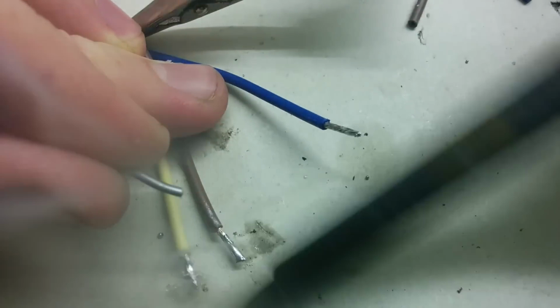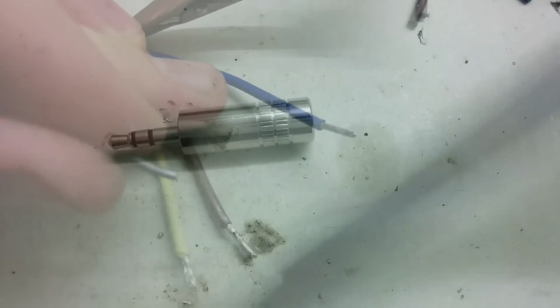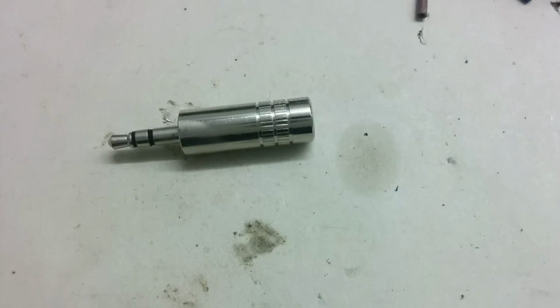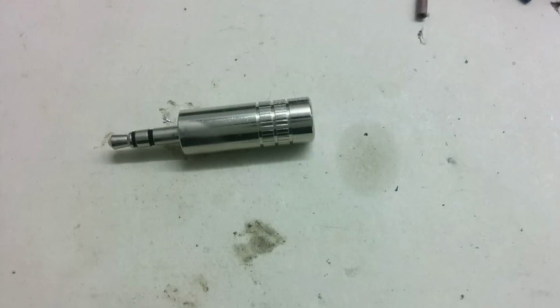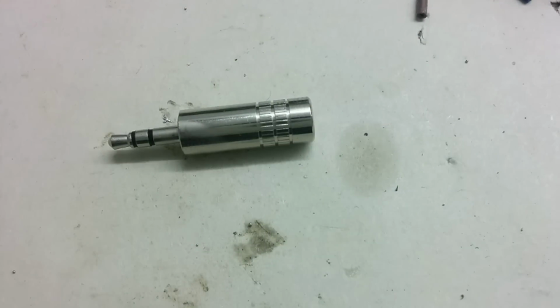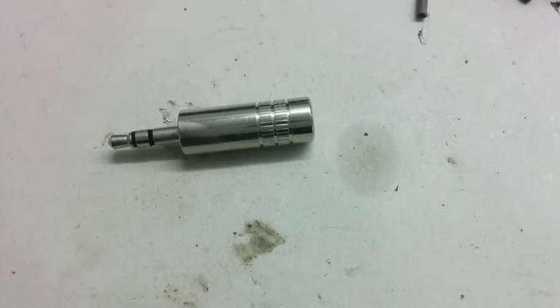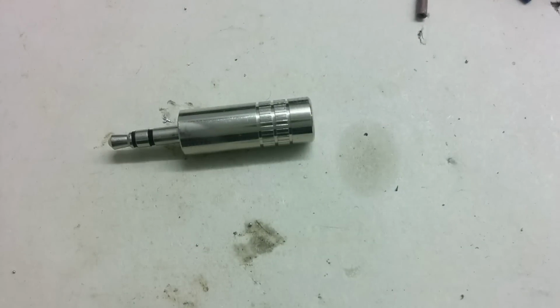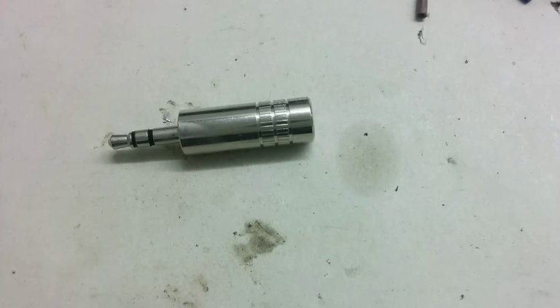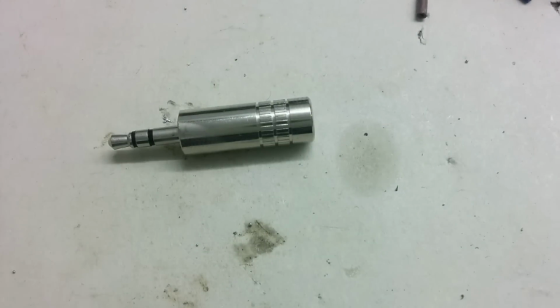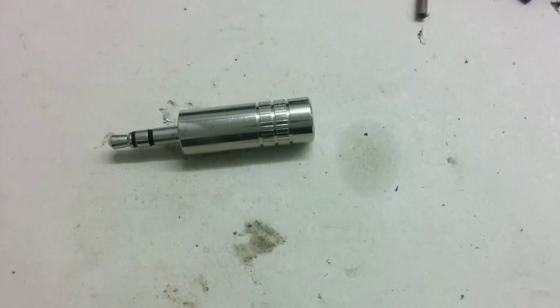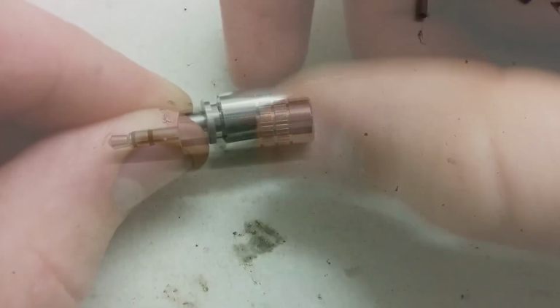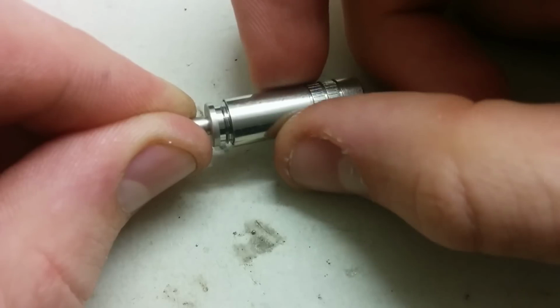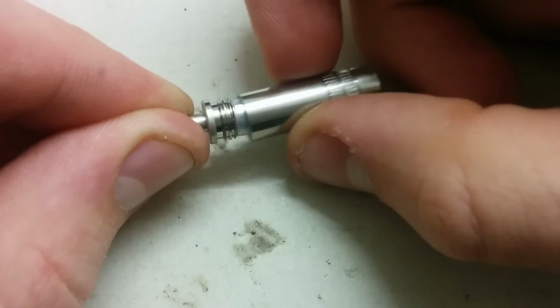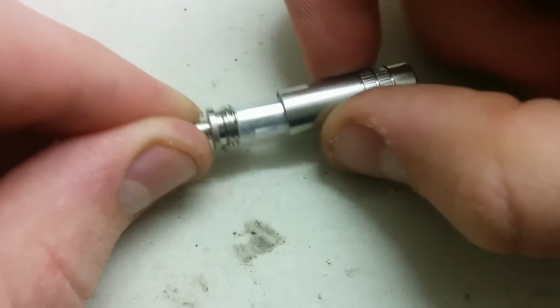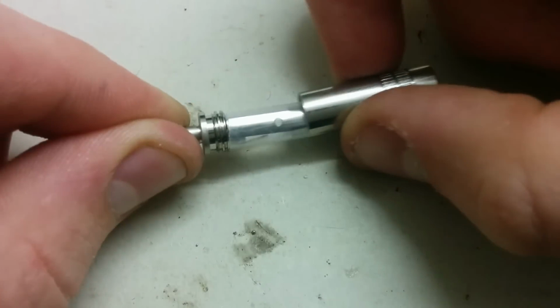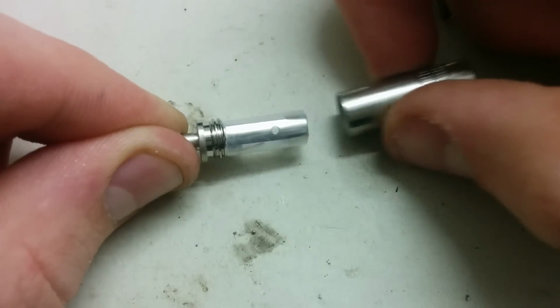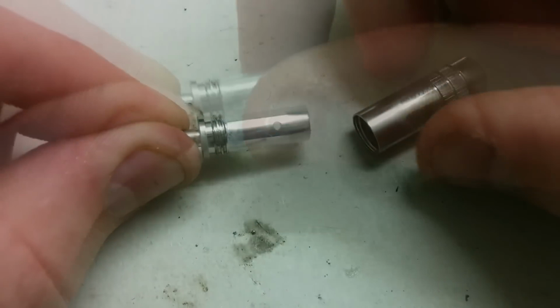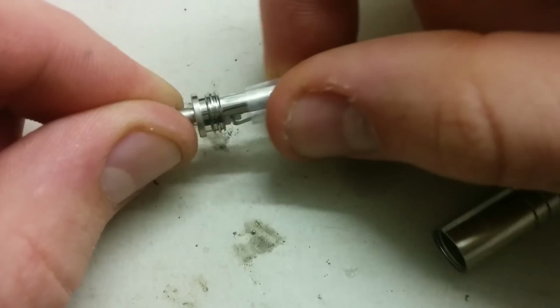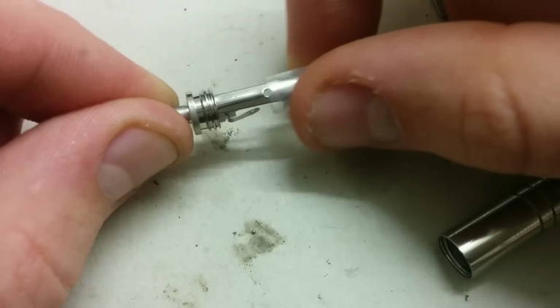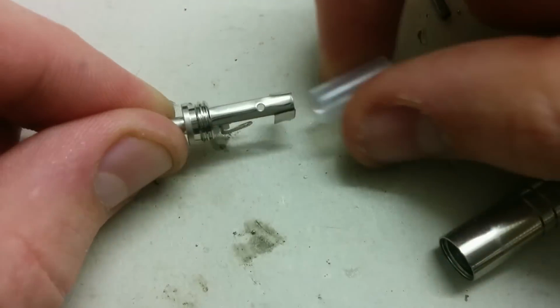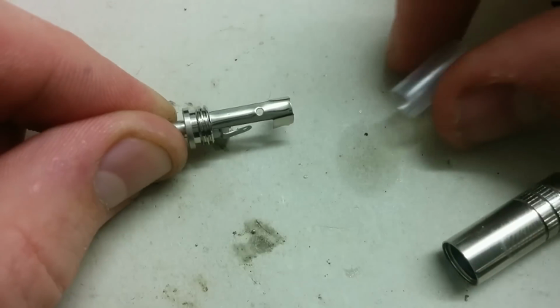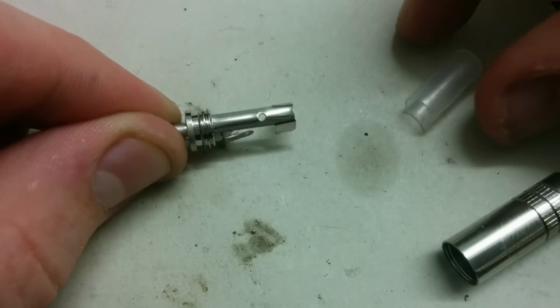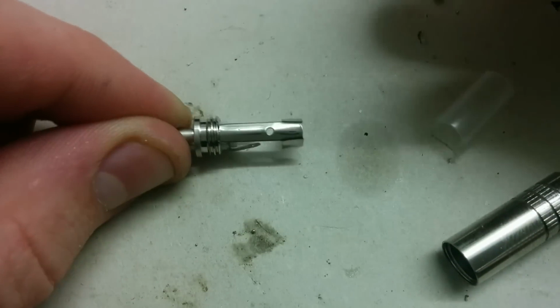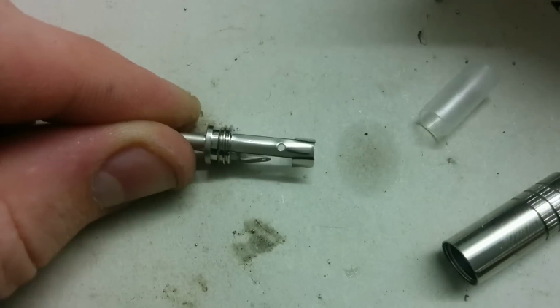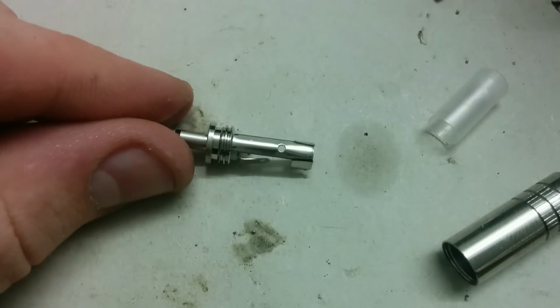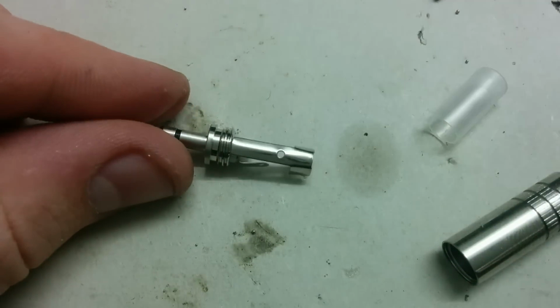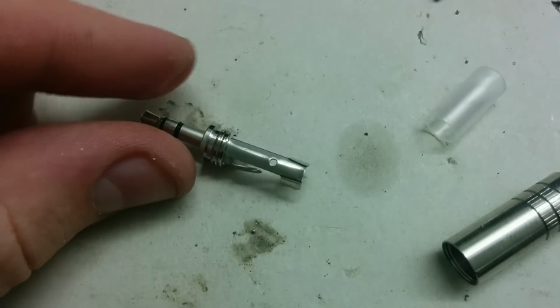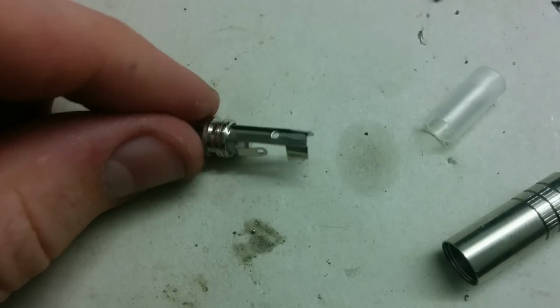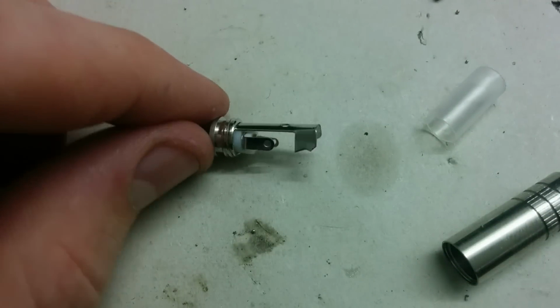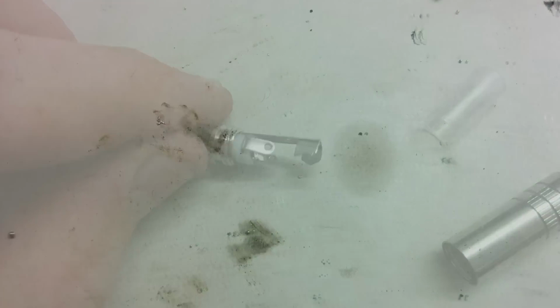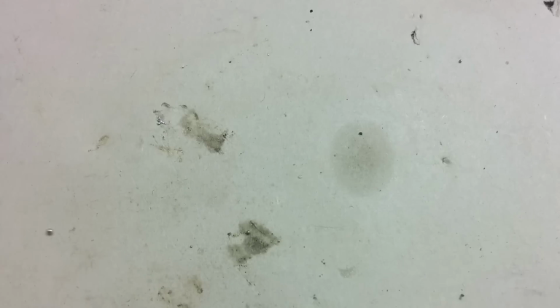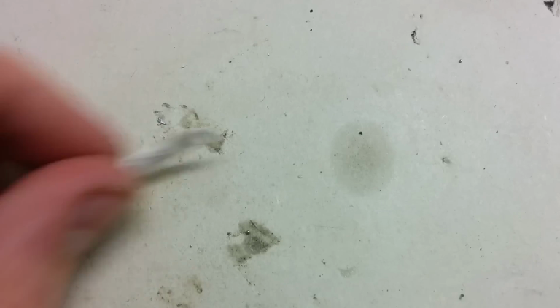I use a three and a half millimeter jack which I got for about one euro. Plastic jacks are three times cheaper but I think the metal jacks look more awesome.